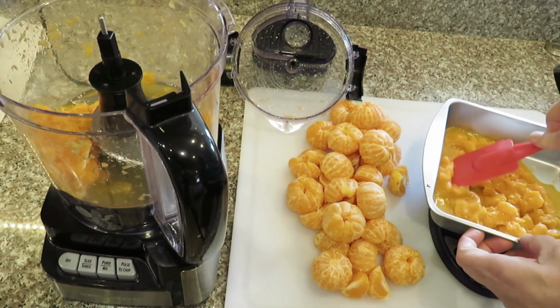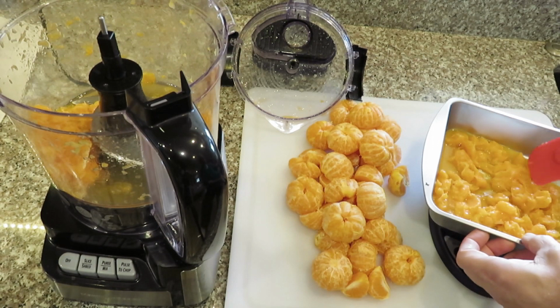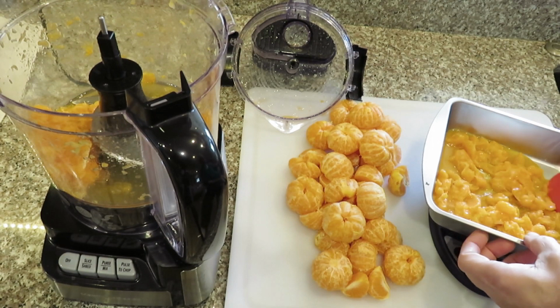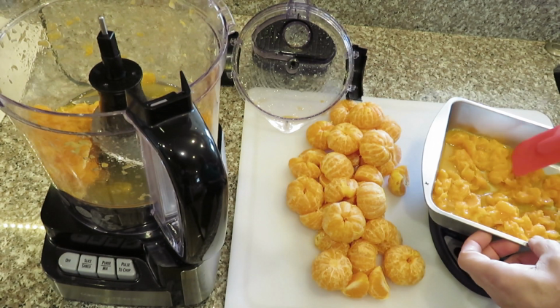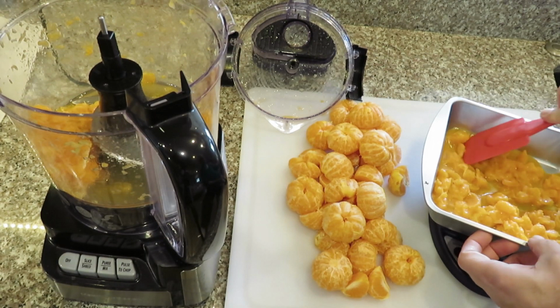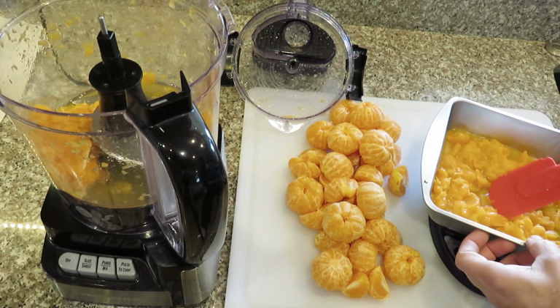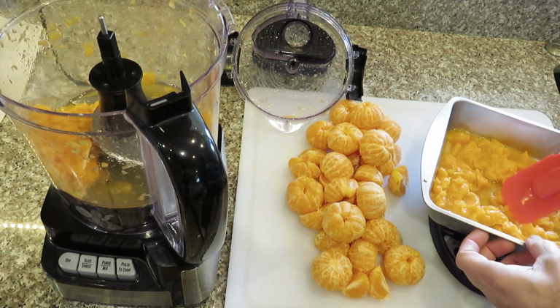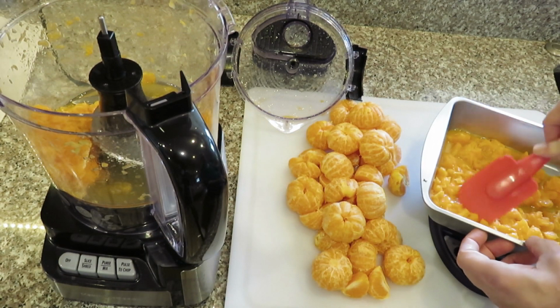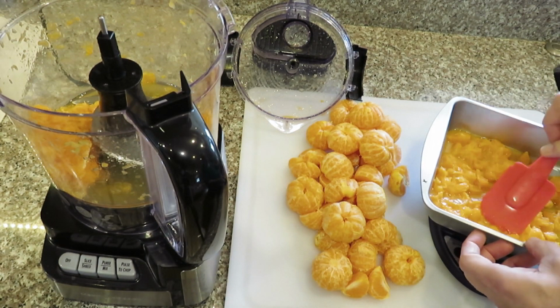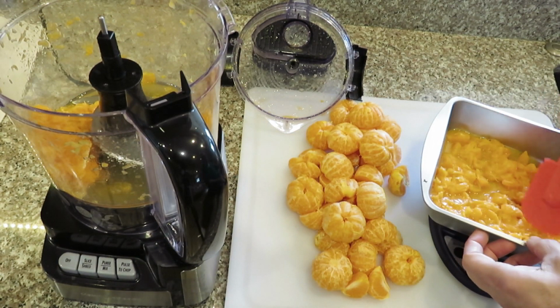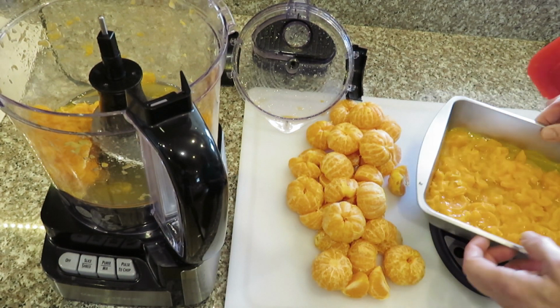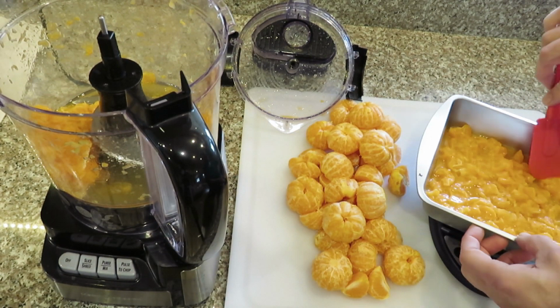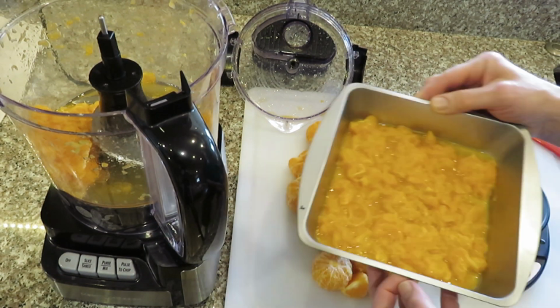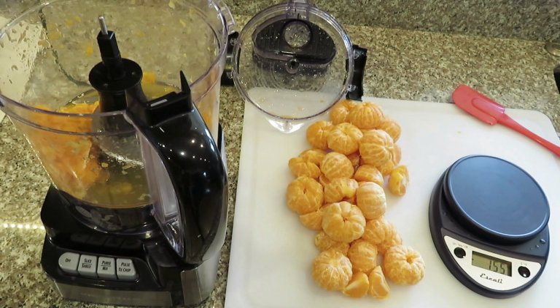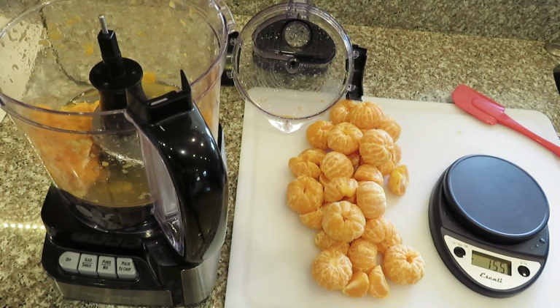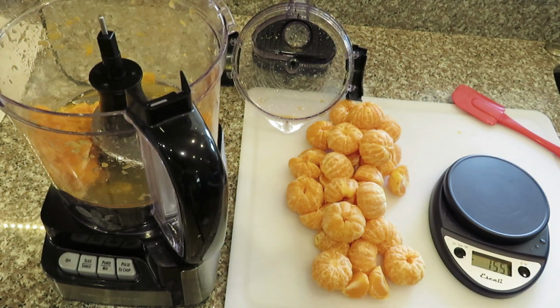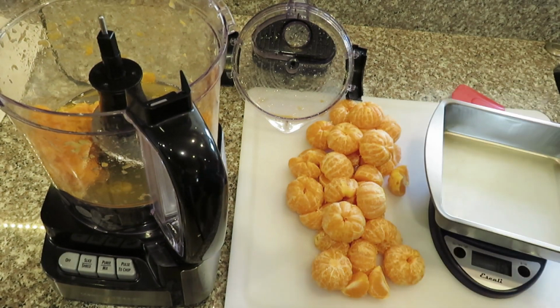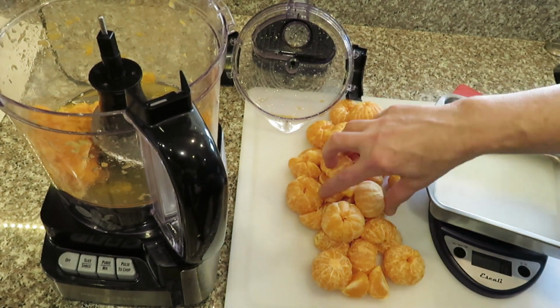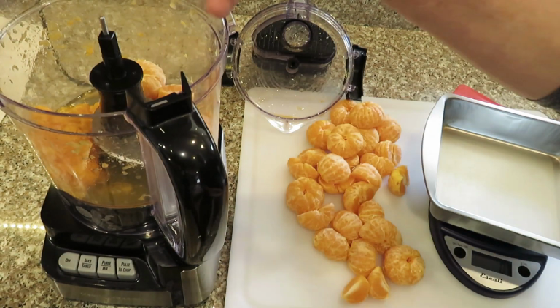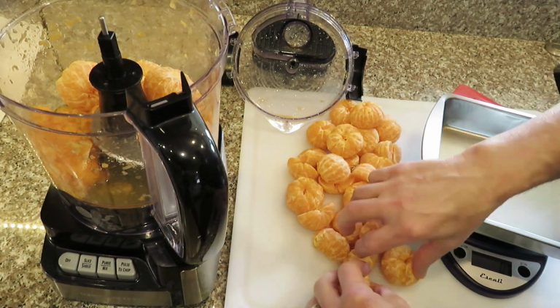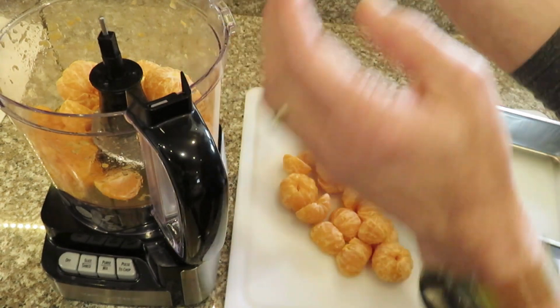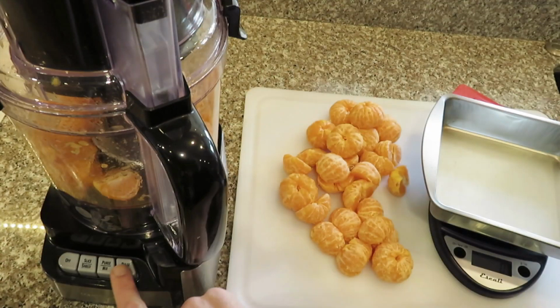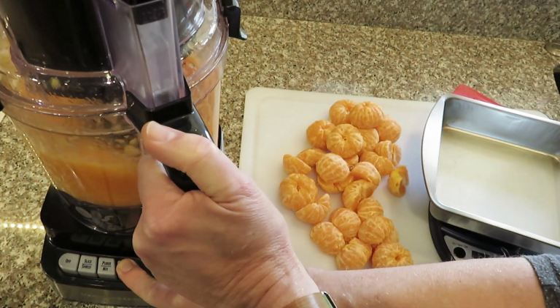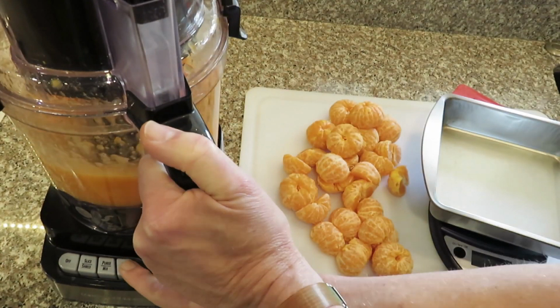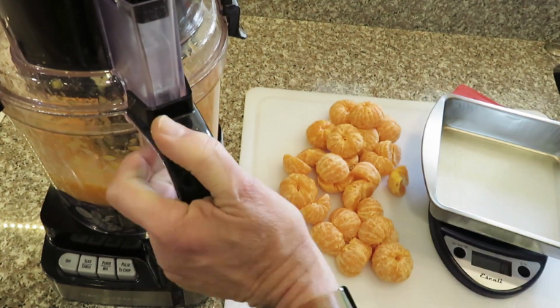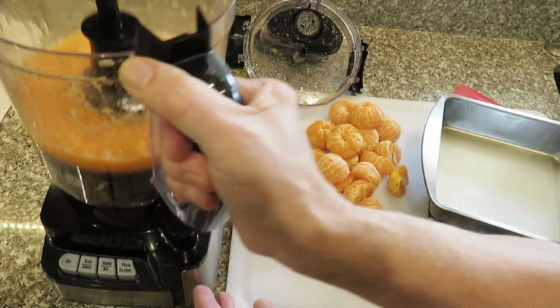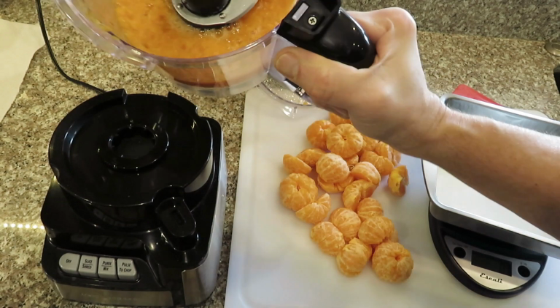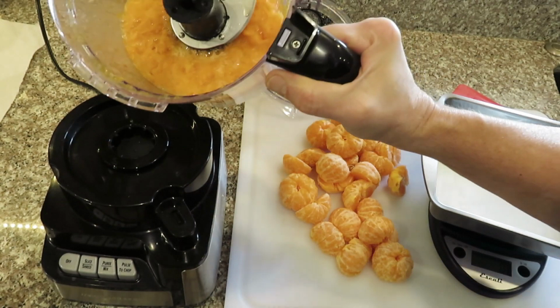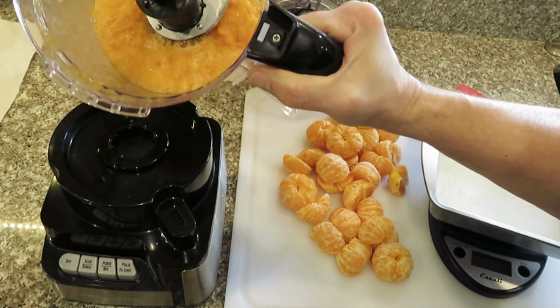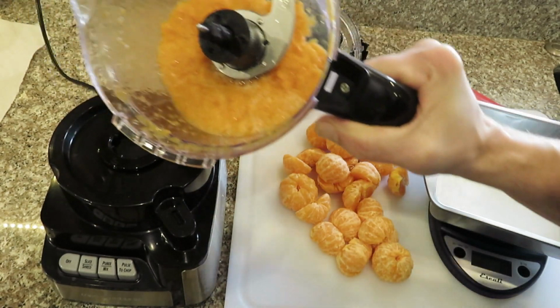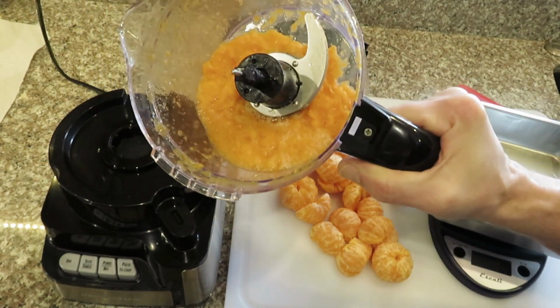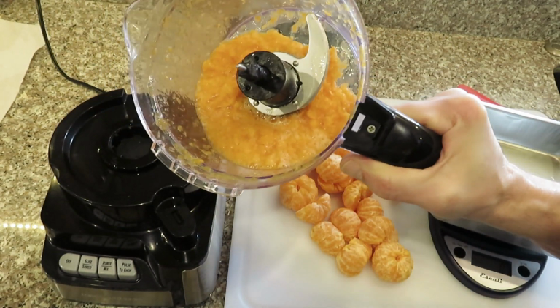I should probably try different amounts of gush and see how that works. I'm going to gush them a little bit more than that was. So that's gushed more this time.